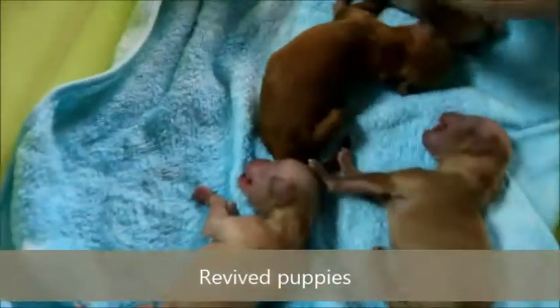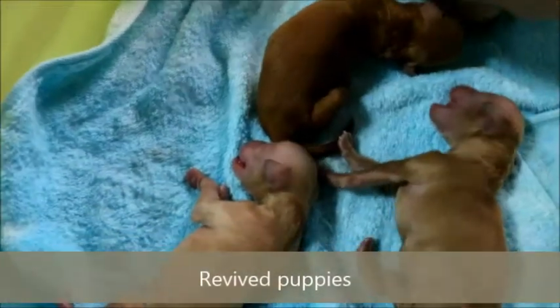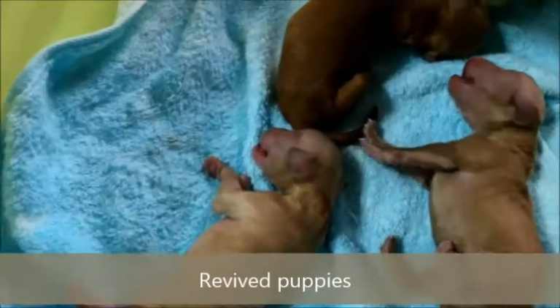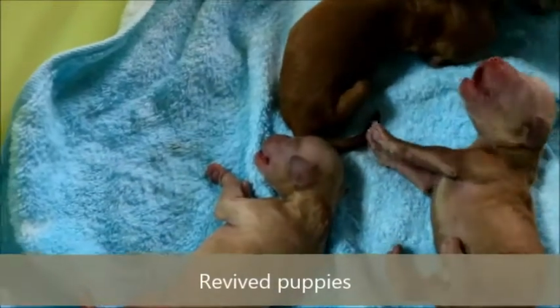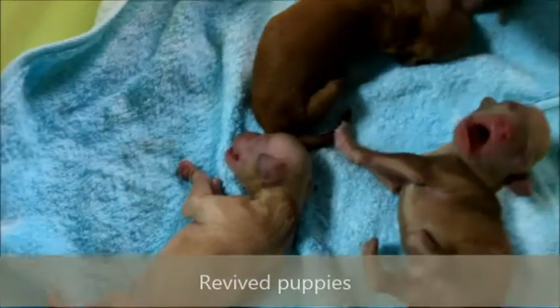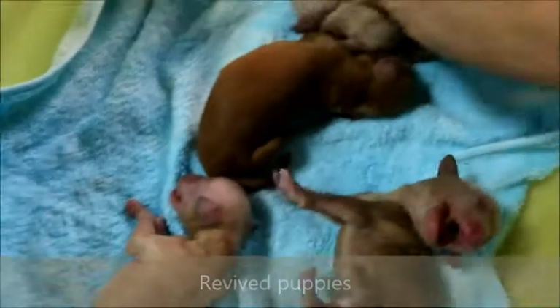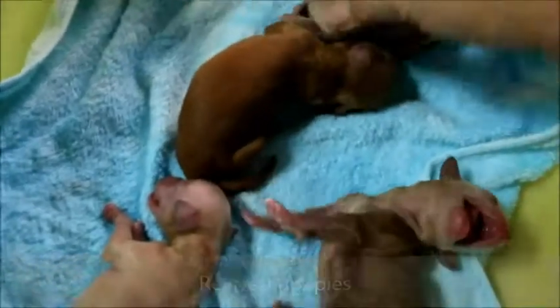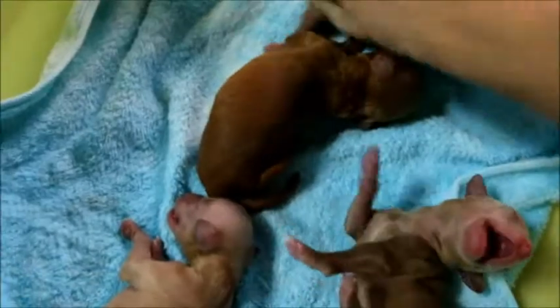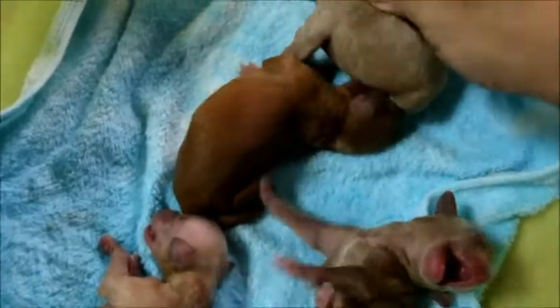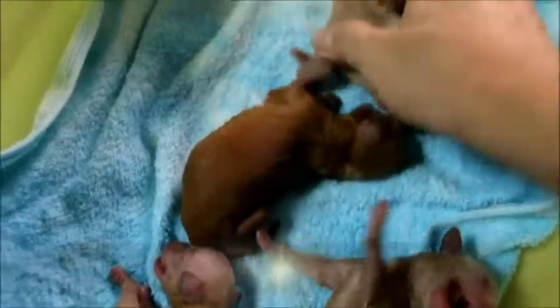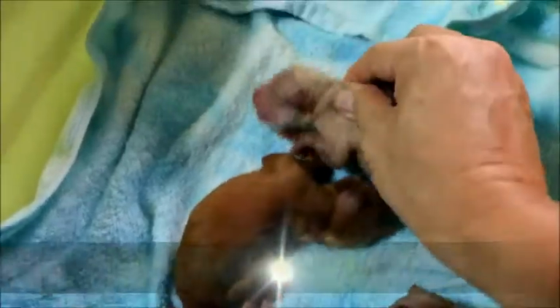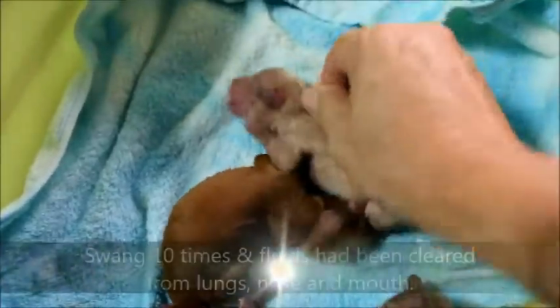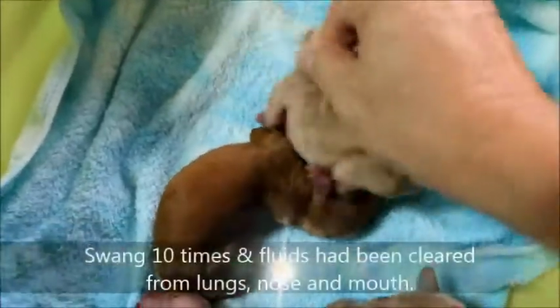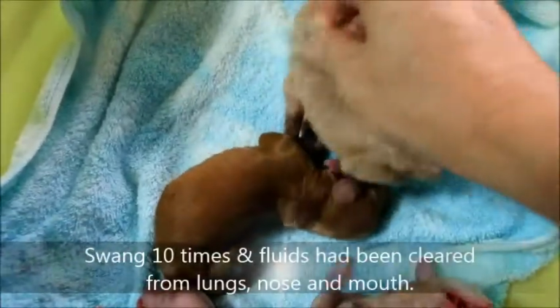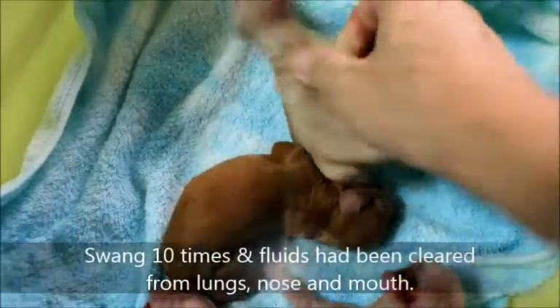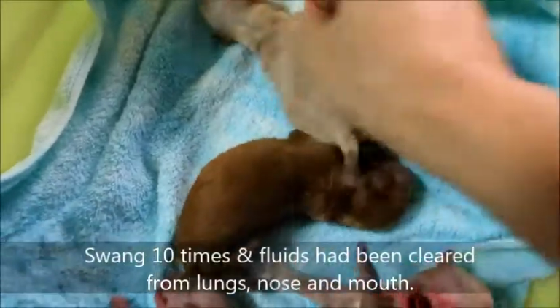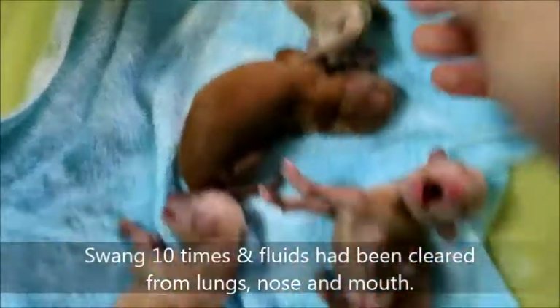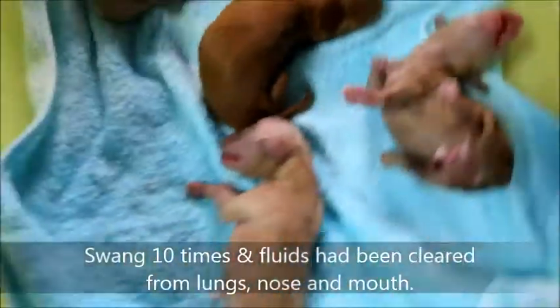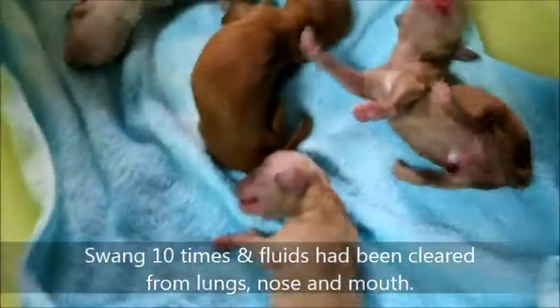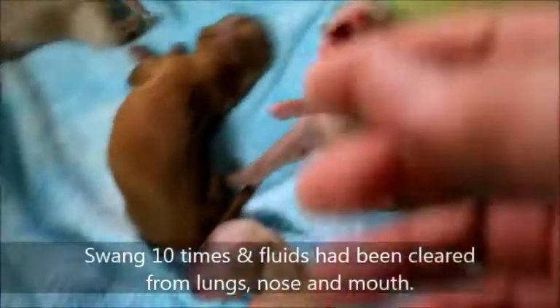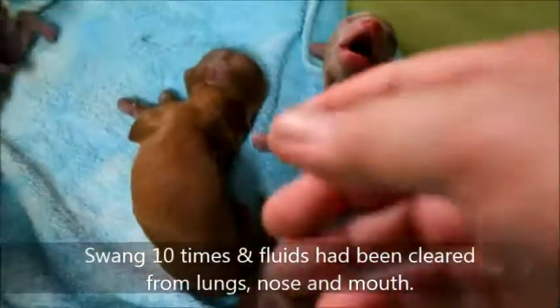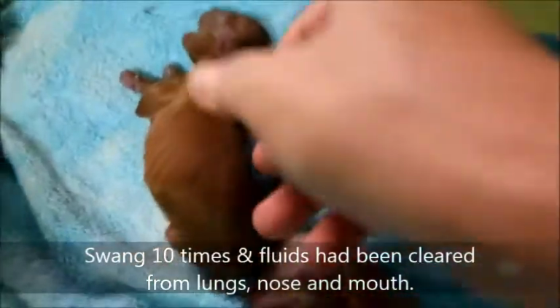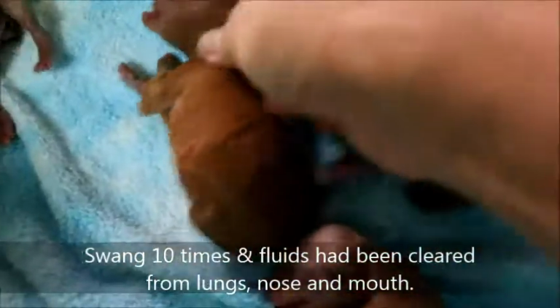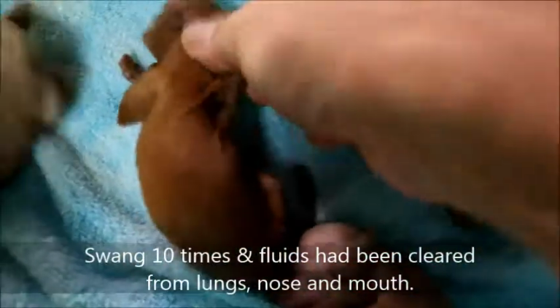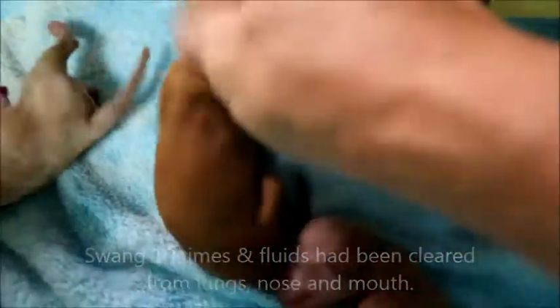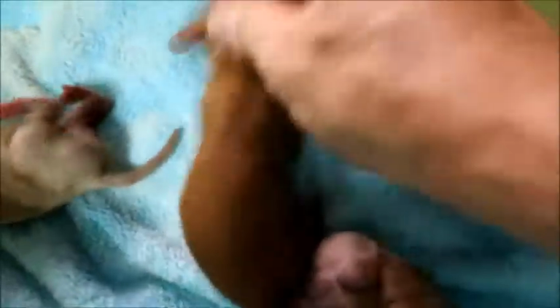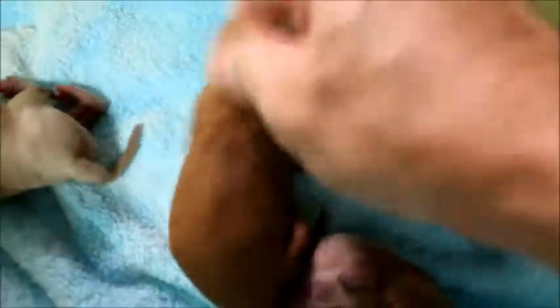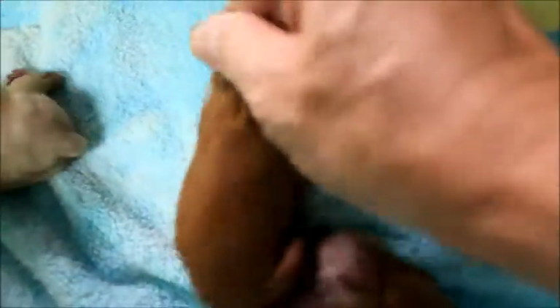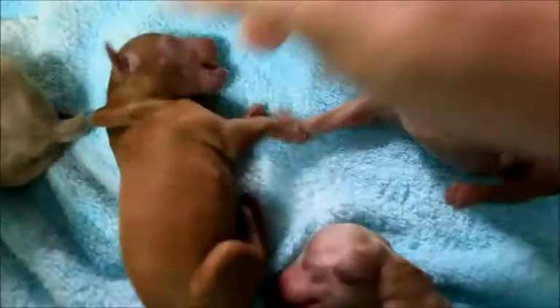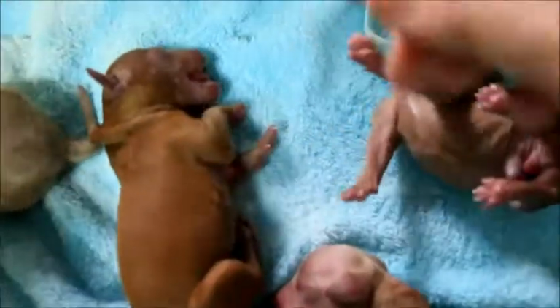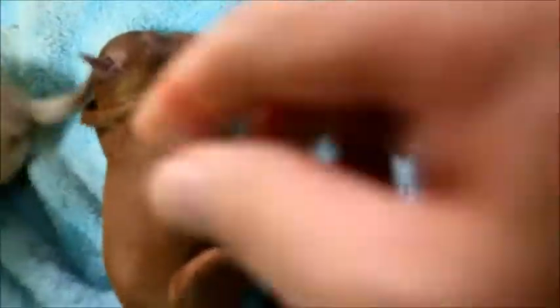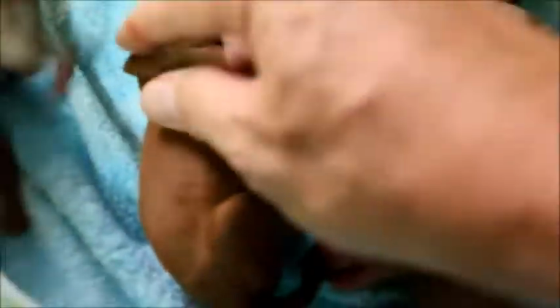They will be stressed. A lot of fluid in the lungs, especially this first one — a lot of fluid in the lungs. I will swing them head down. This one also wasn't breathing.